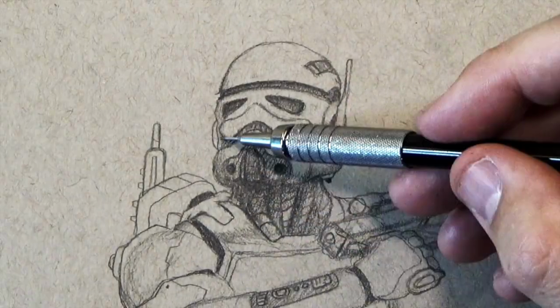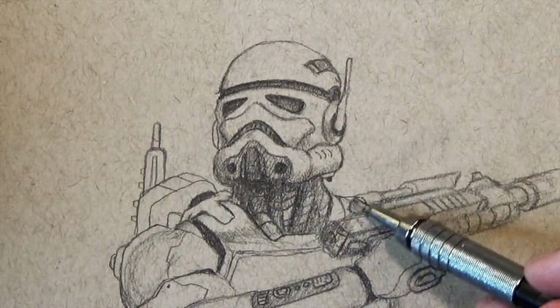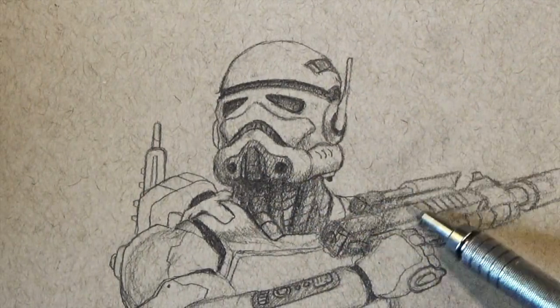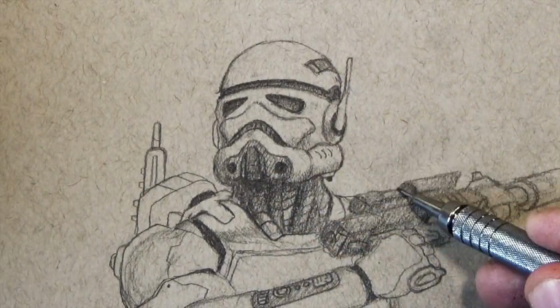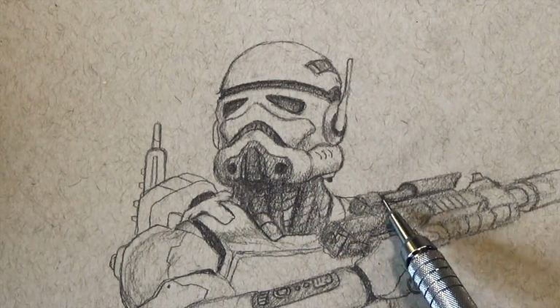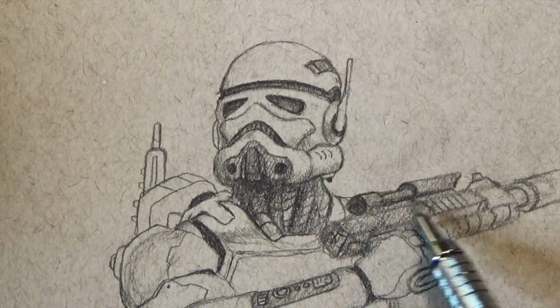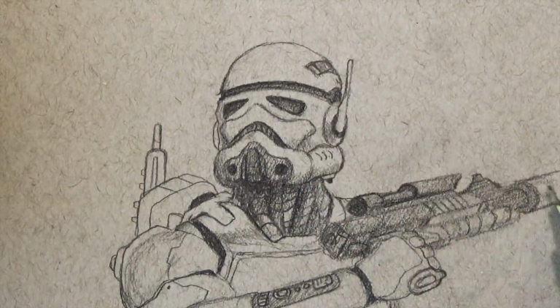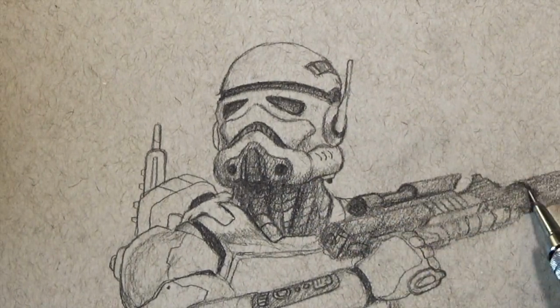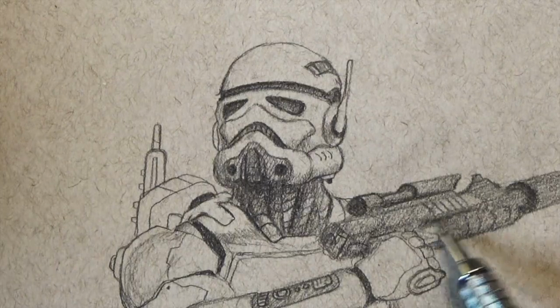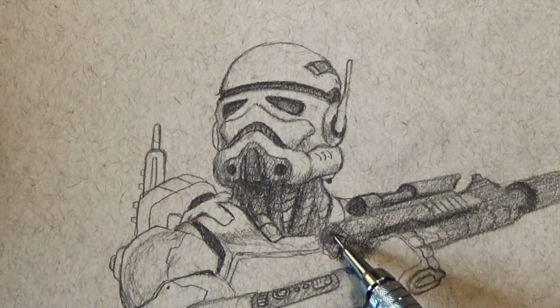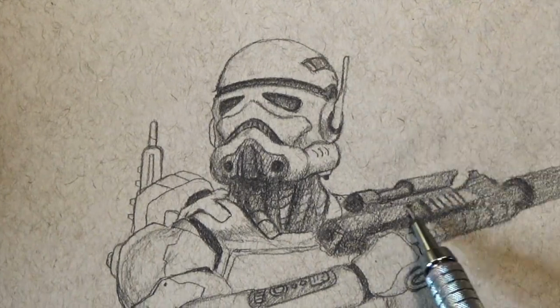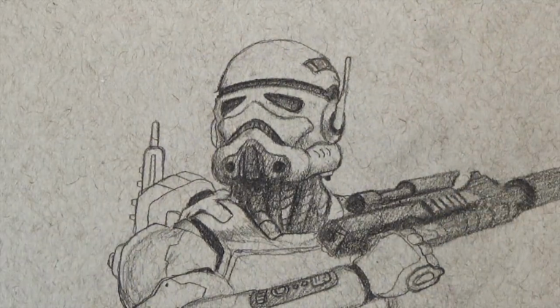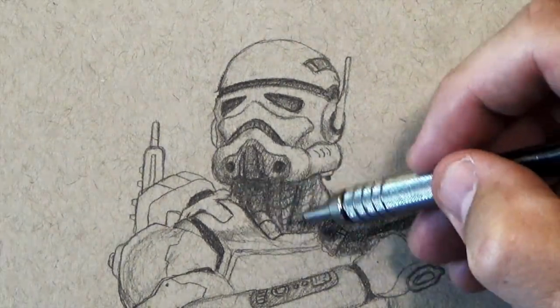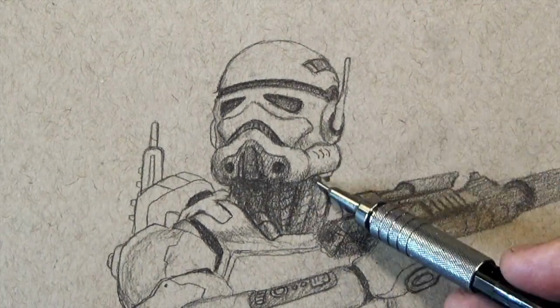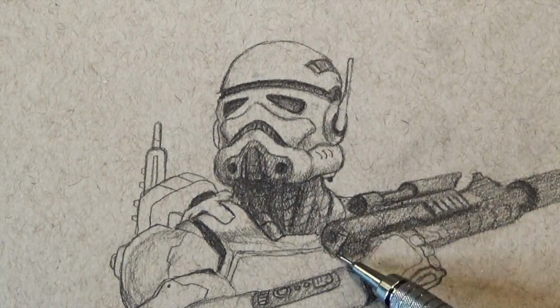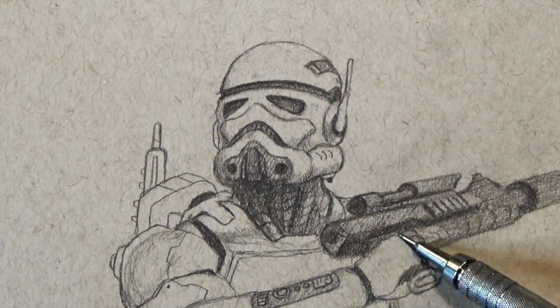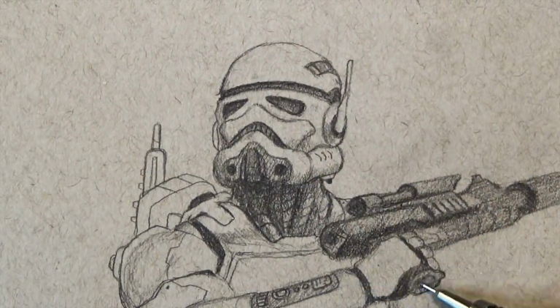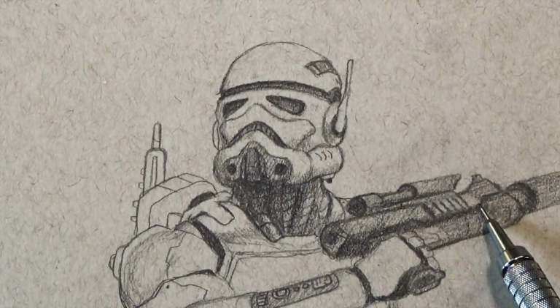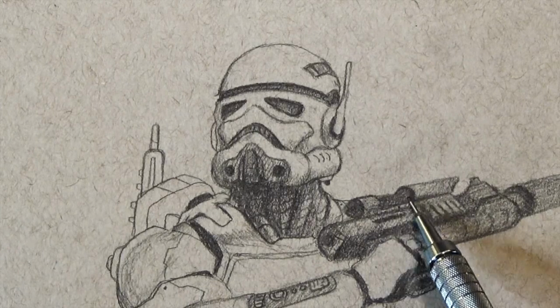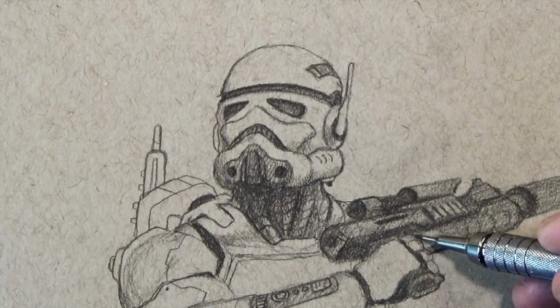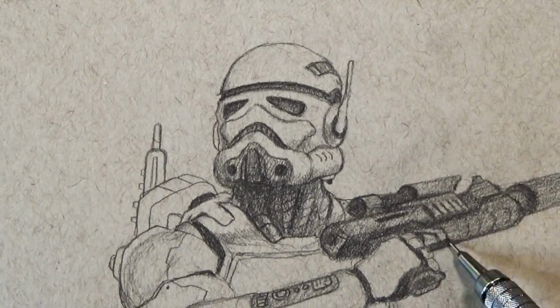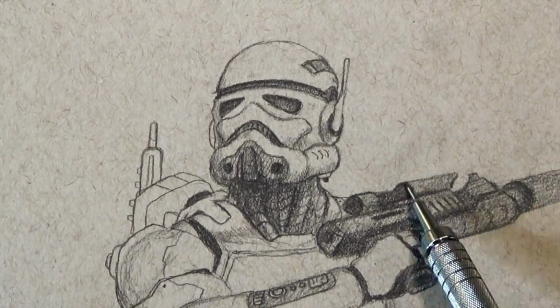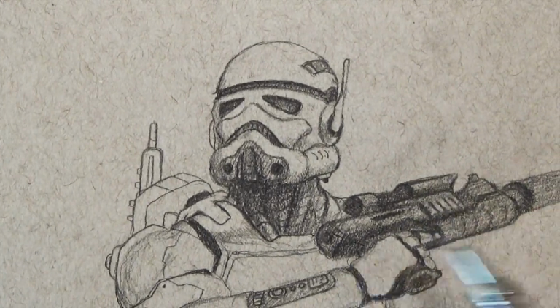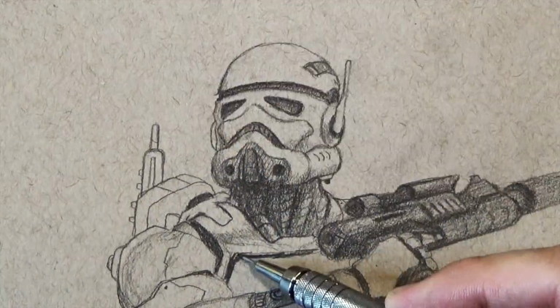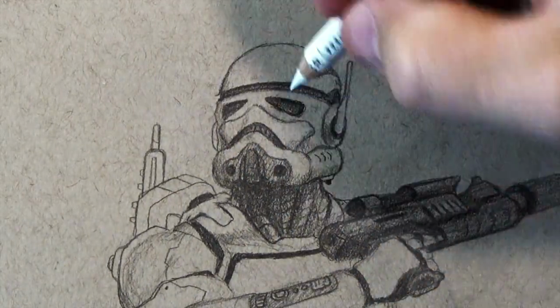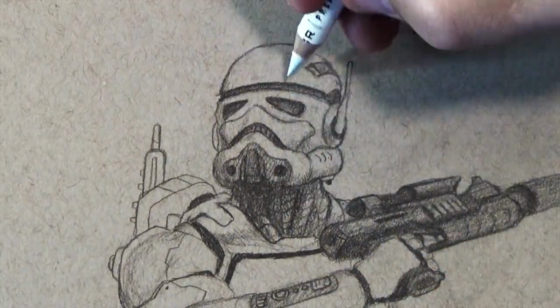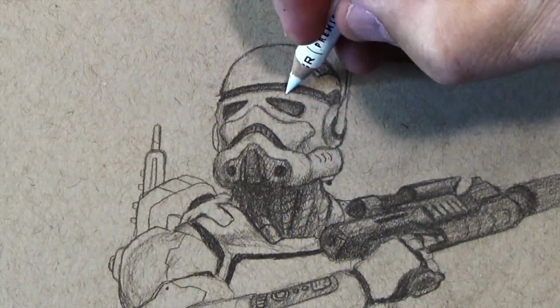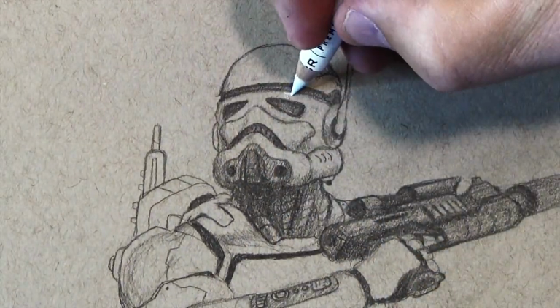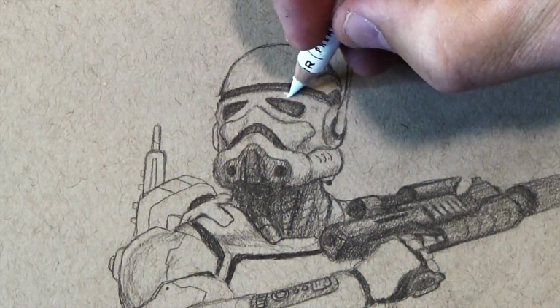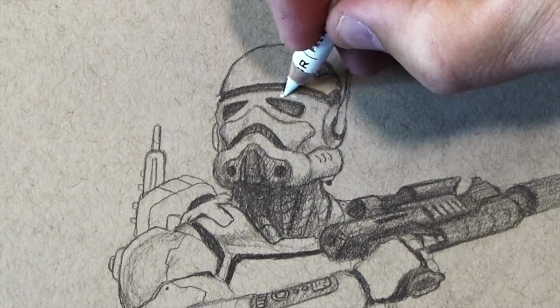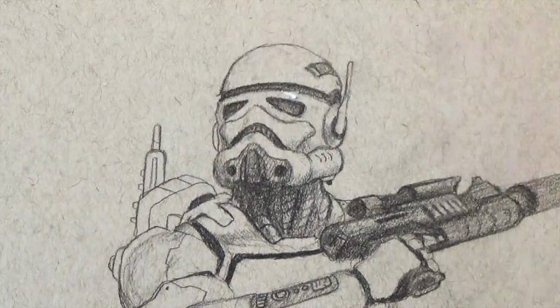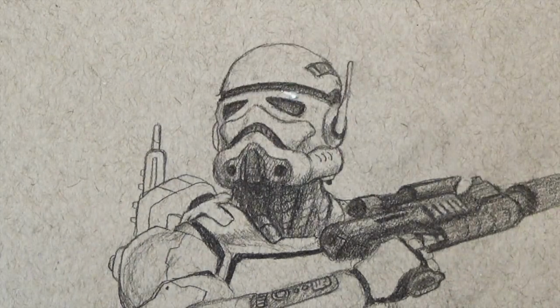I'm not too worried about crazy detail at this point because I know I'm probably going to be covering over a lot of stuff. So I'm trying to get a value structure. Right now I'm going to slow the video down to real time and really show you how I lay down my highlights.